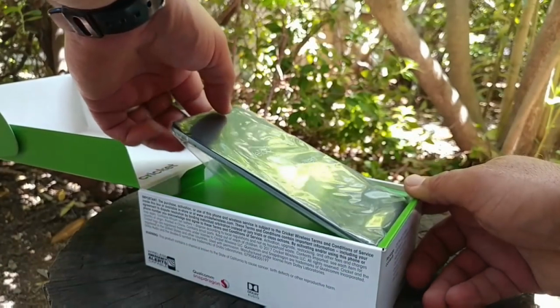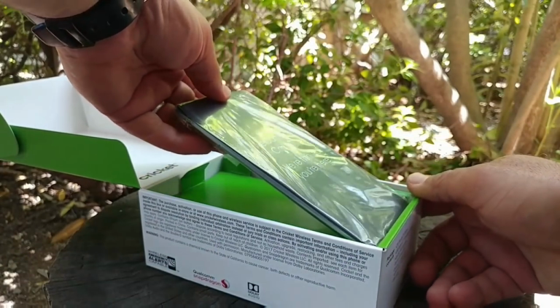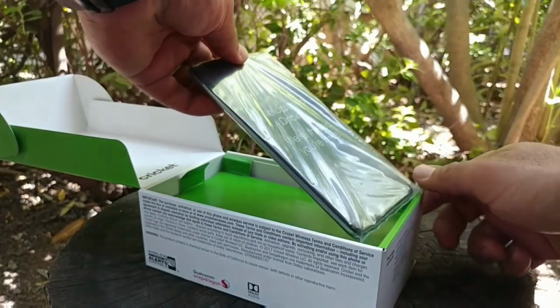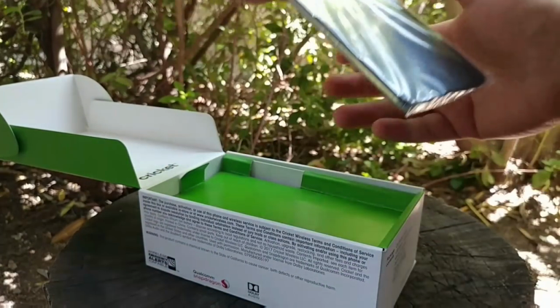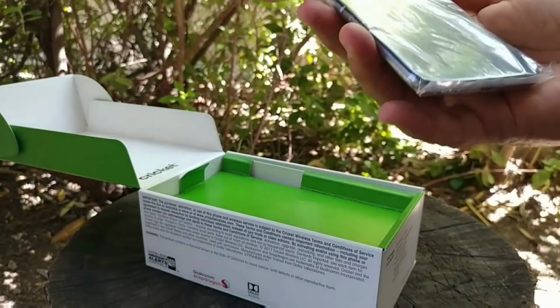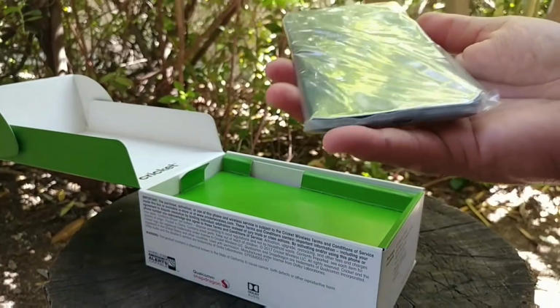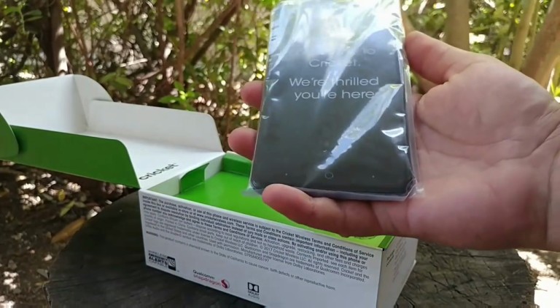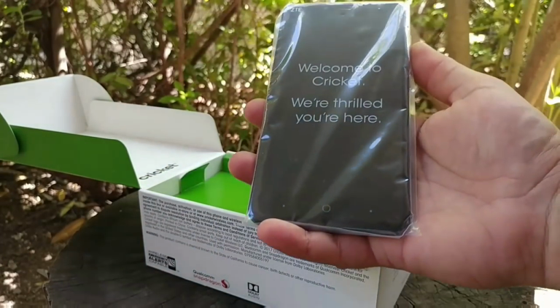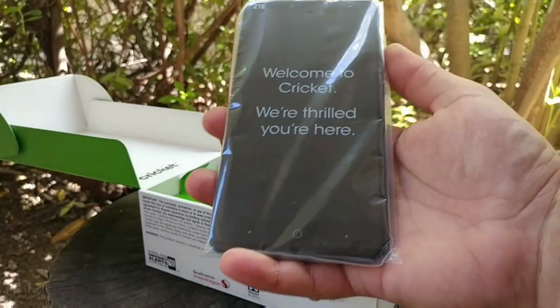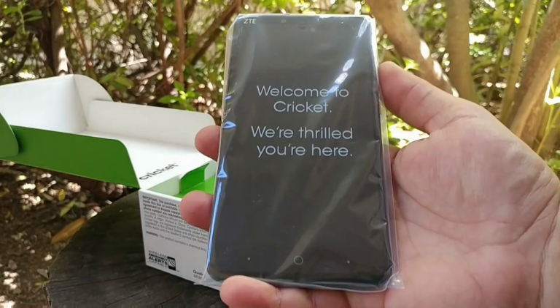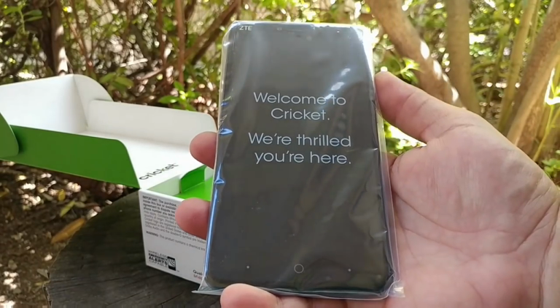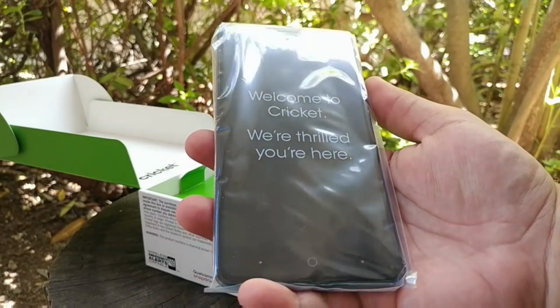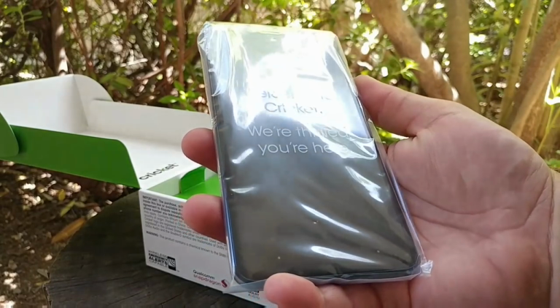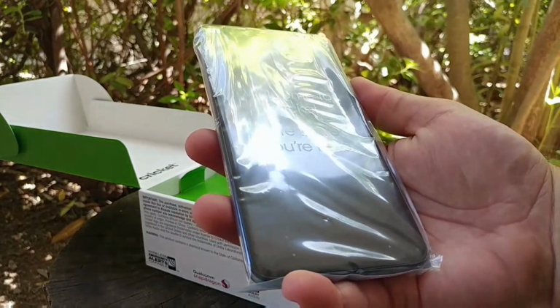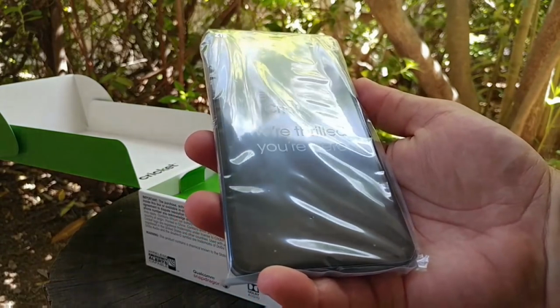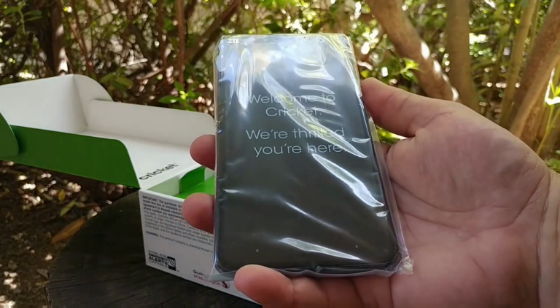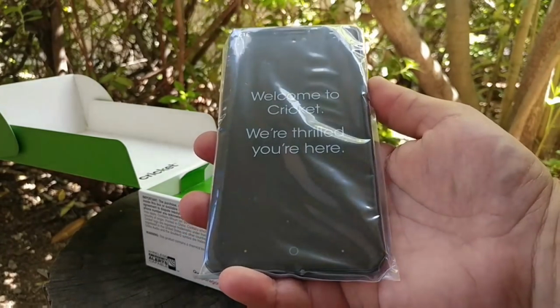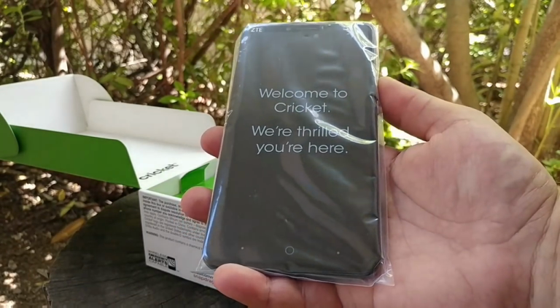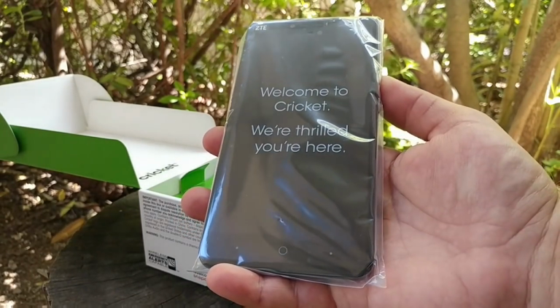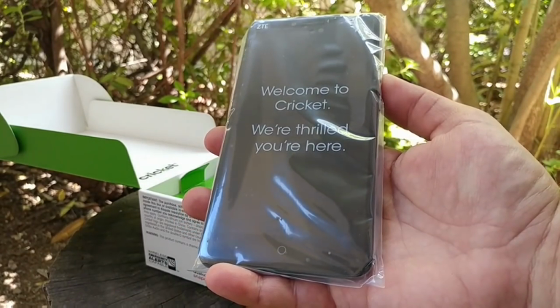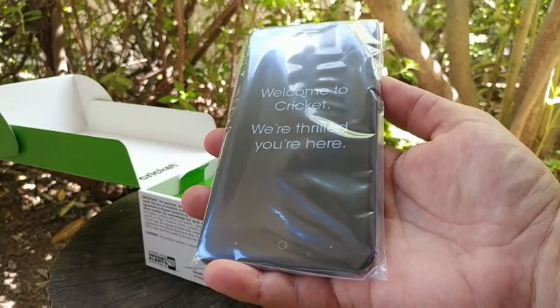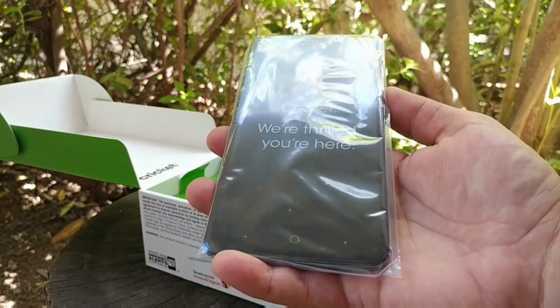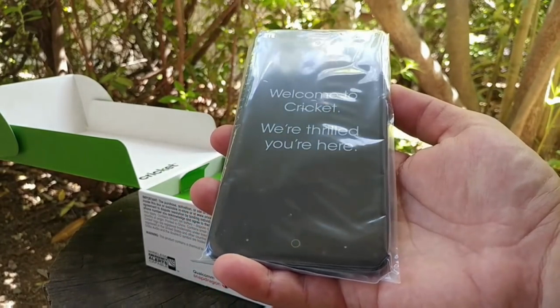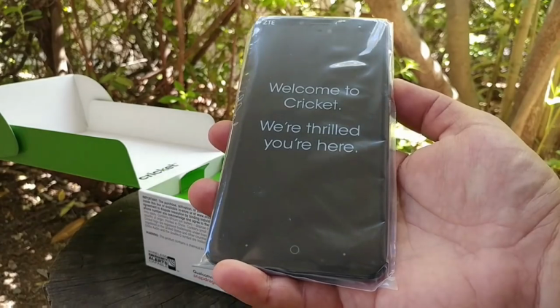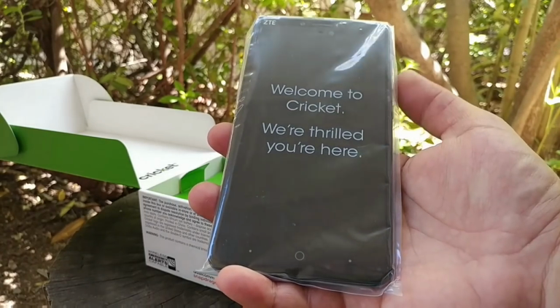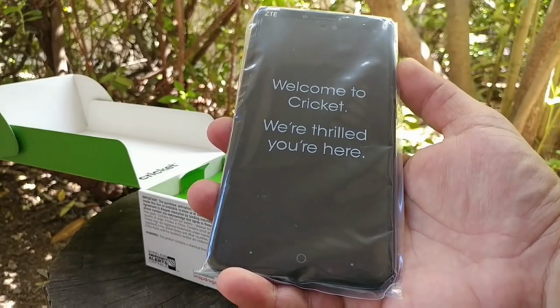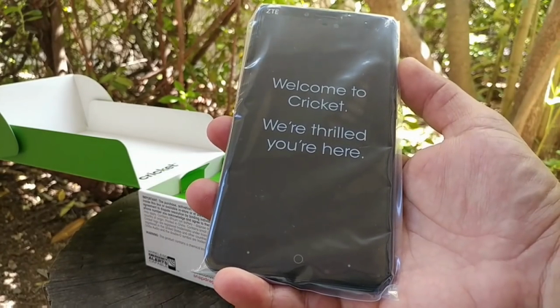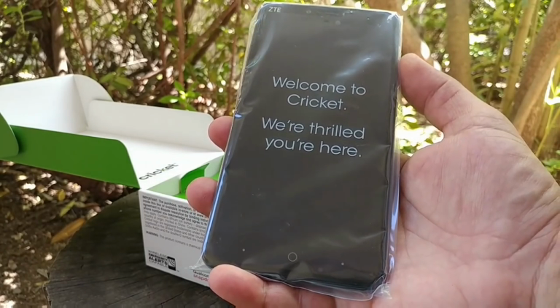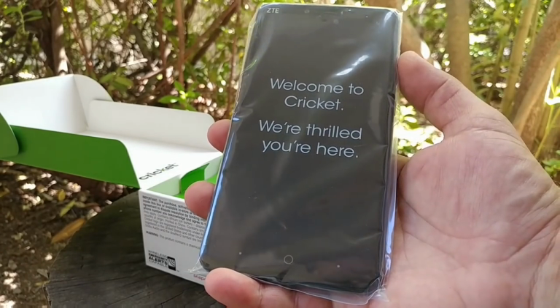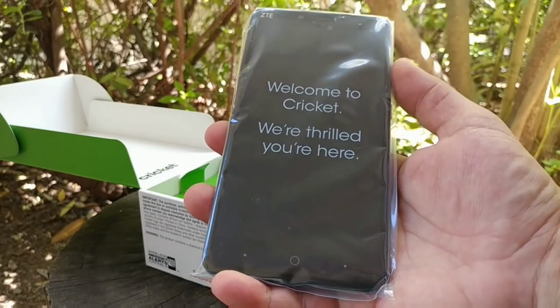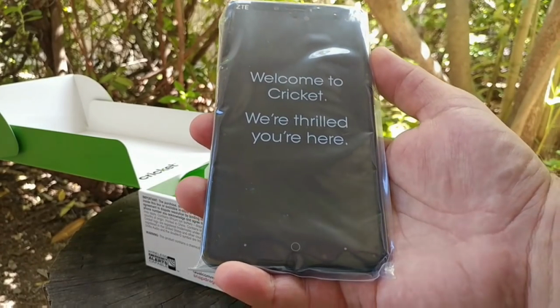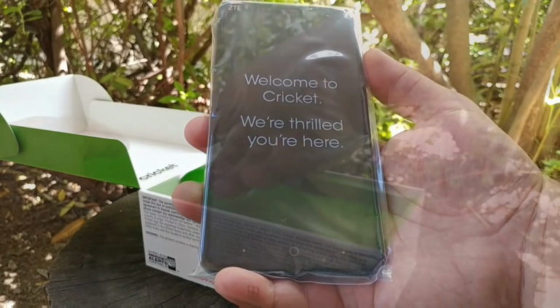Moving on from that, we have the device sitting right beneath there, packaged nicely with a plastic sleeve covering it. I'll place the device to the side, go through the rest of the contents, and then we'll come back to it.